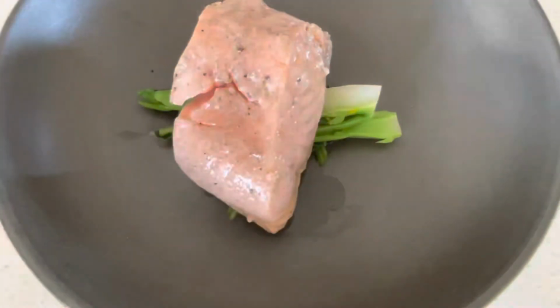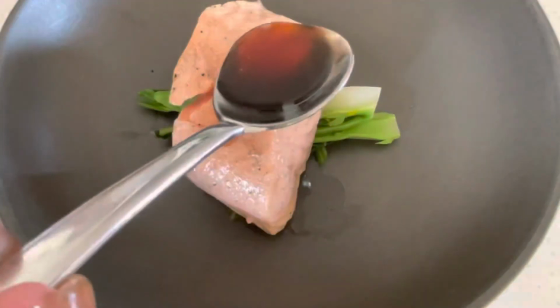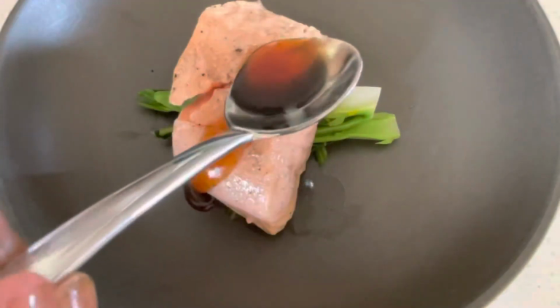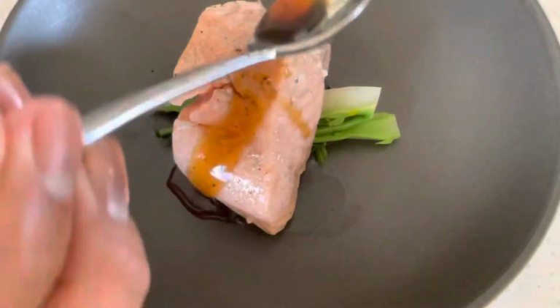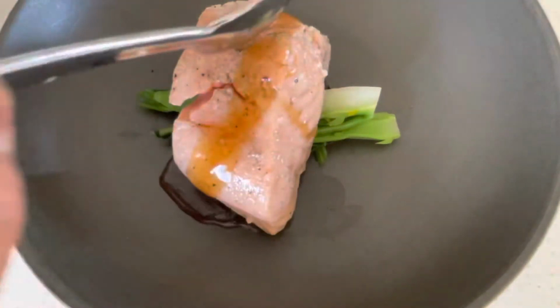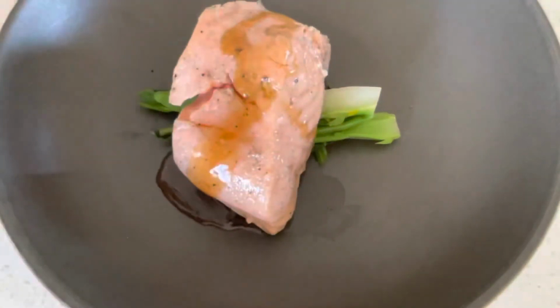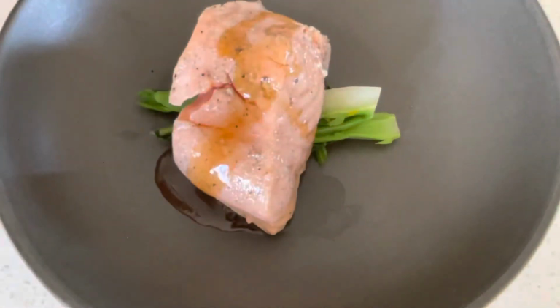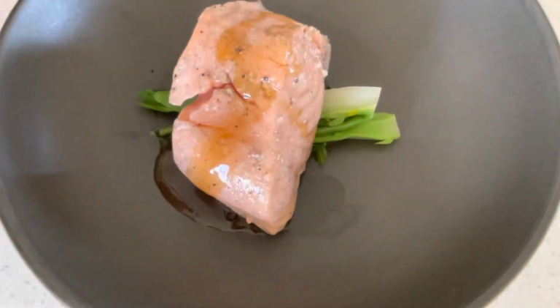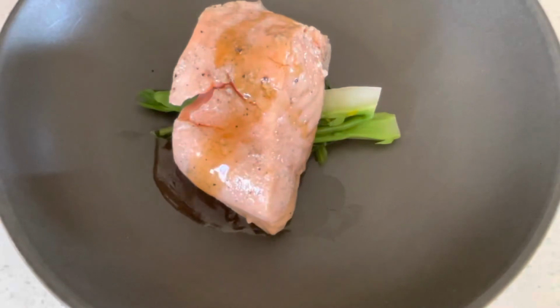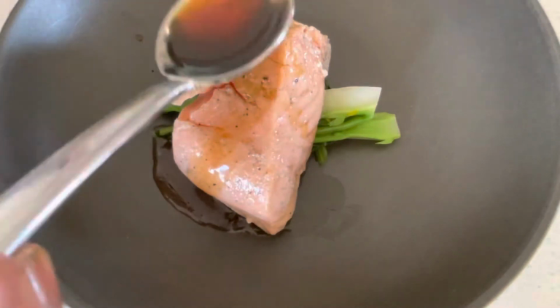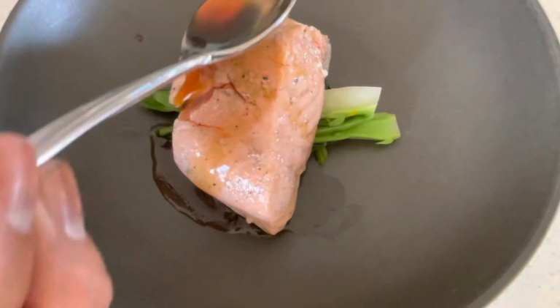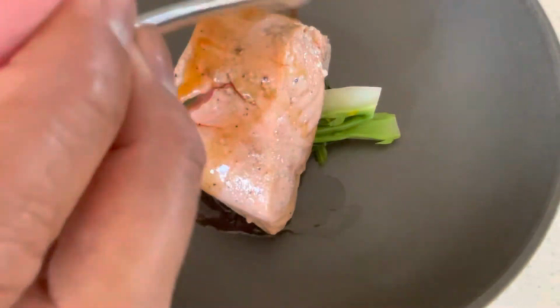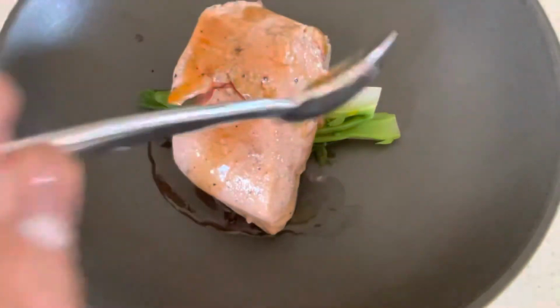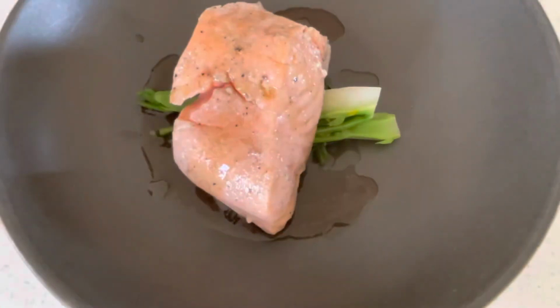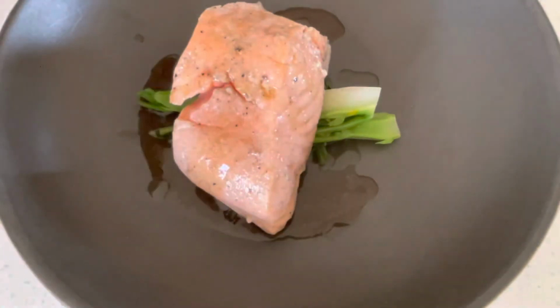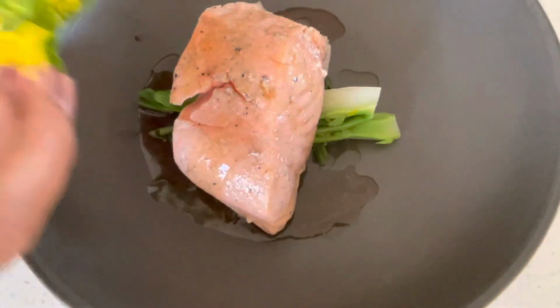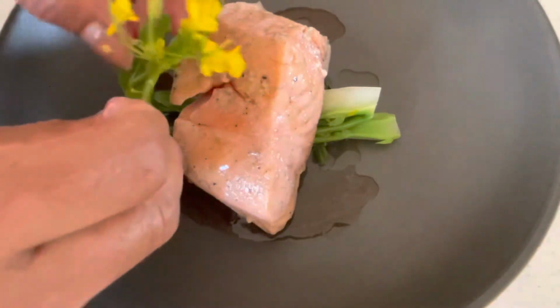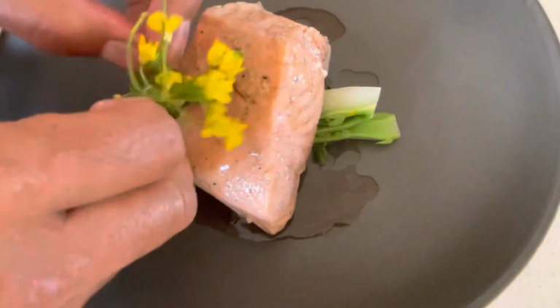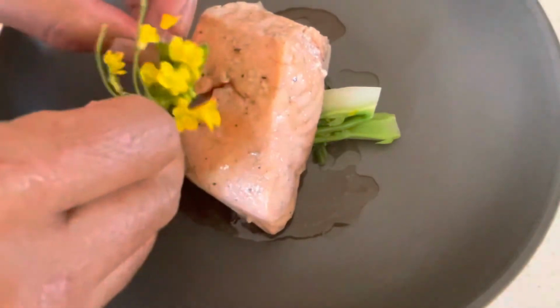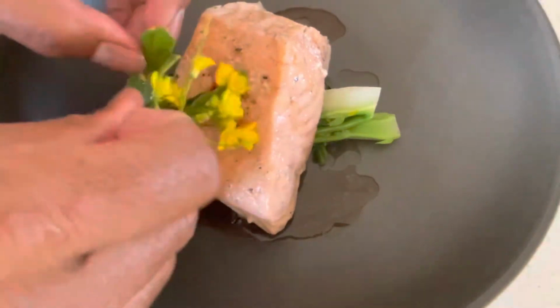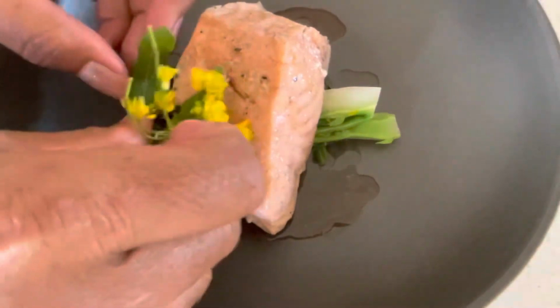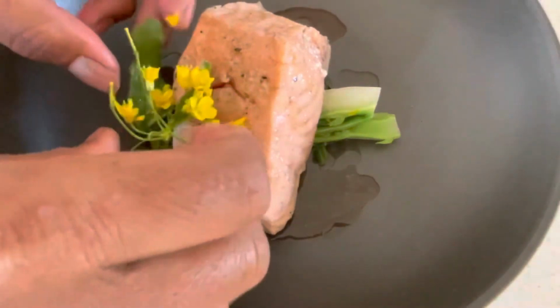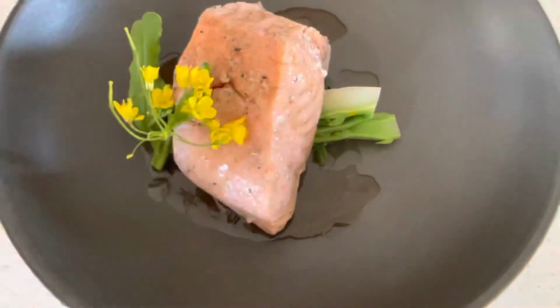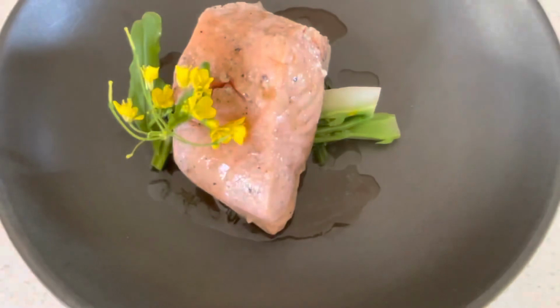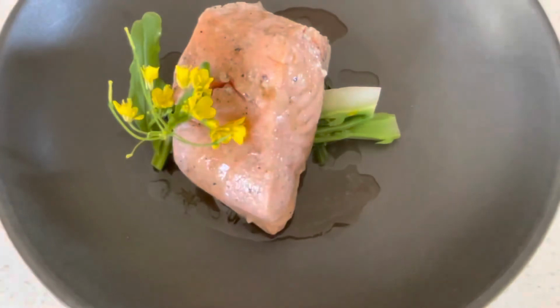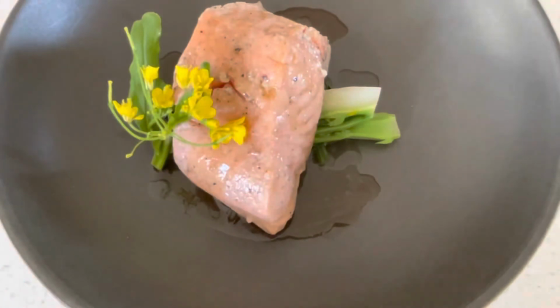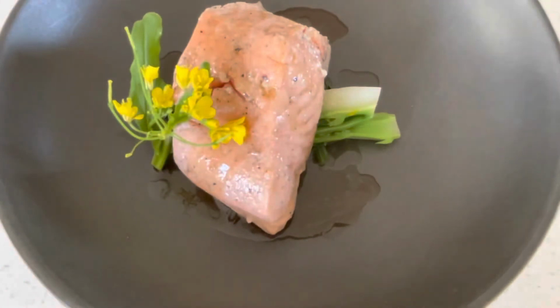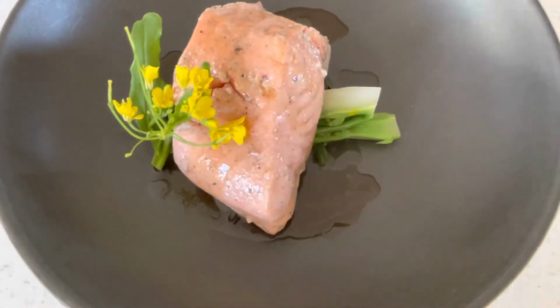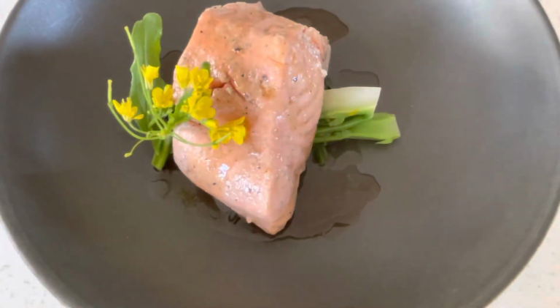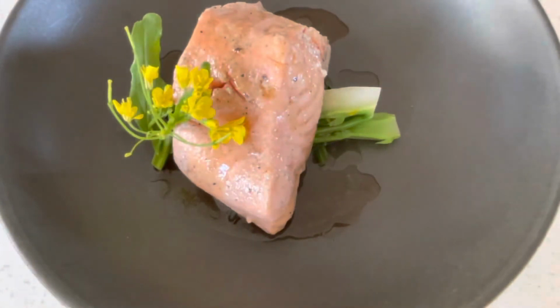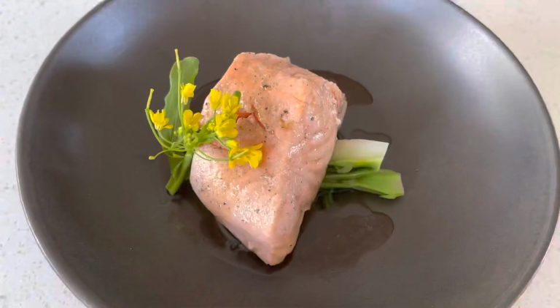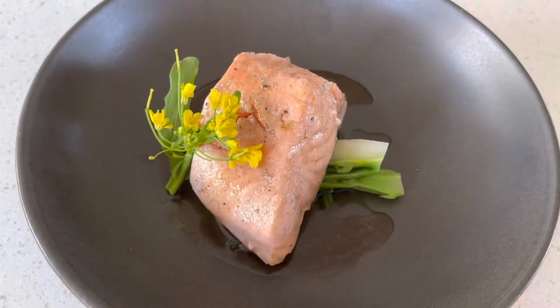Place our confit salmon over the top of the choi-sum. This is a teriyaki sauce I made with just ginger, mirin, and soy sauce with juice. Then garnish with some choi-sum flowers.